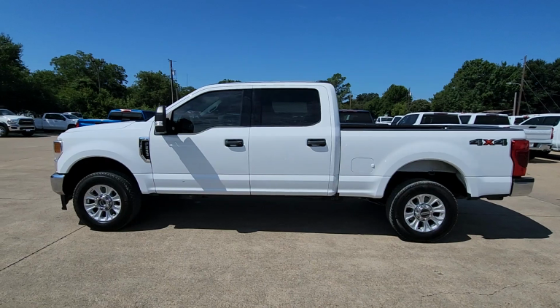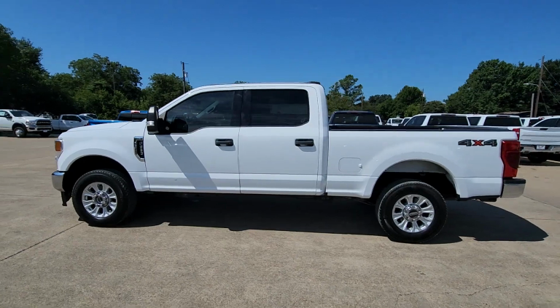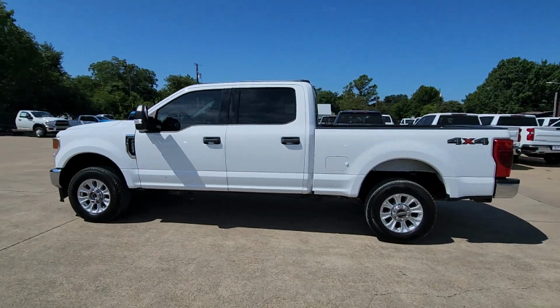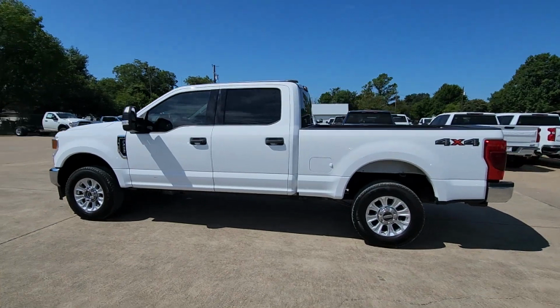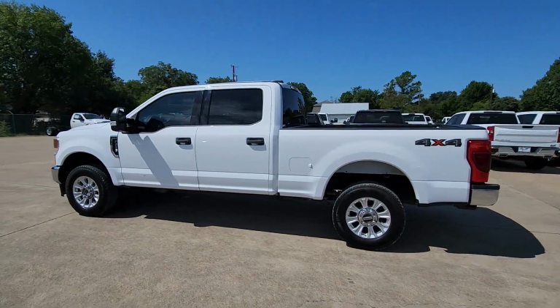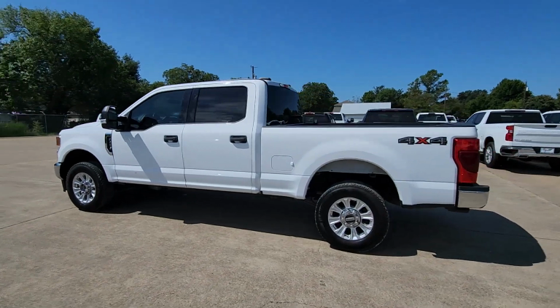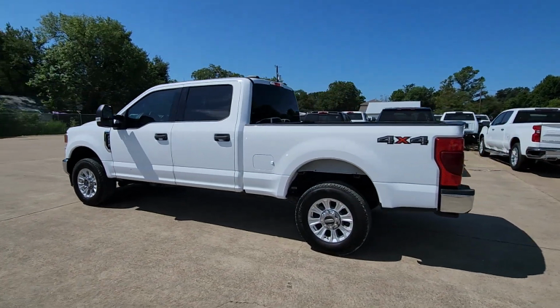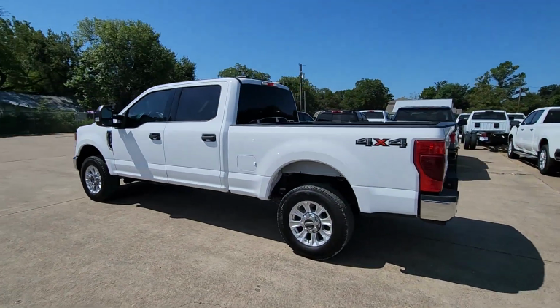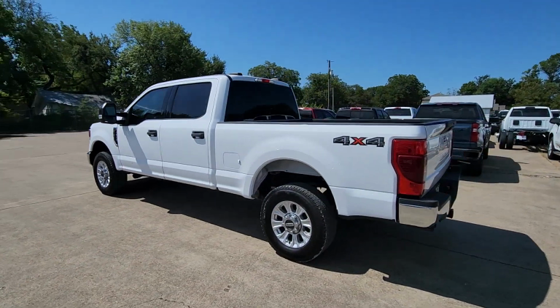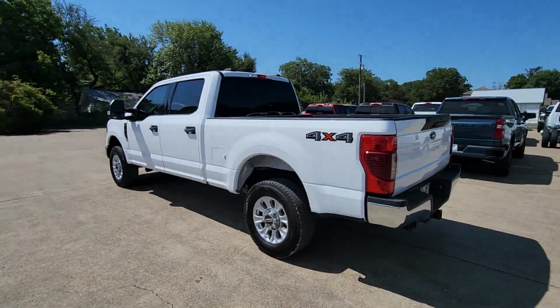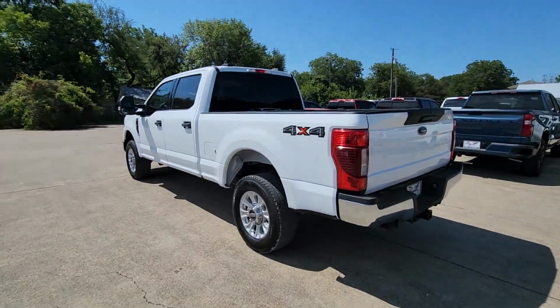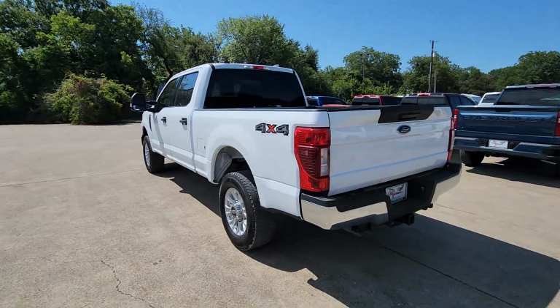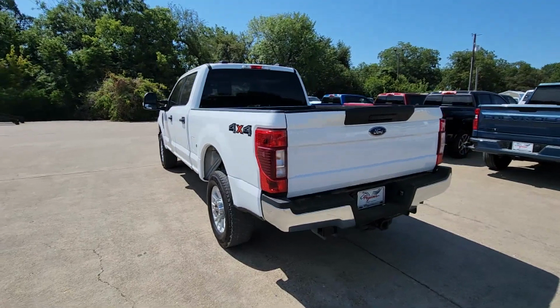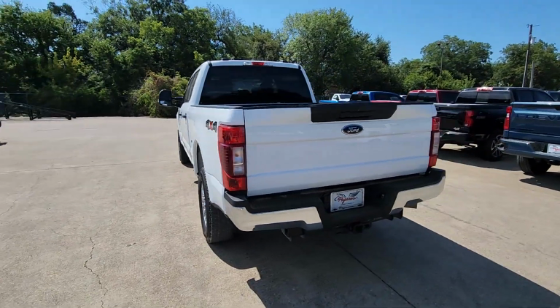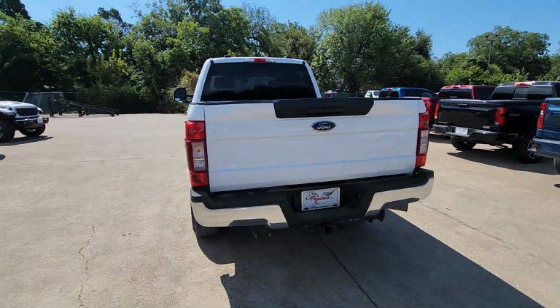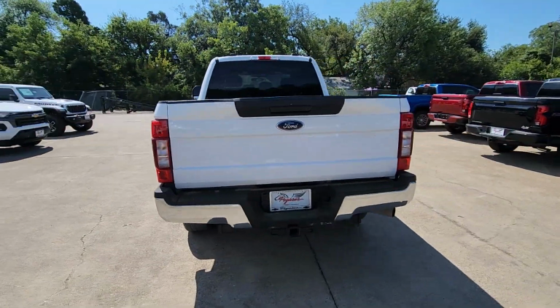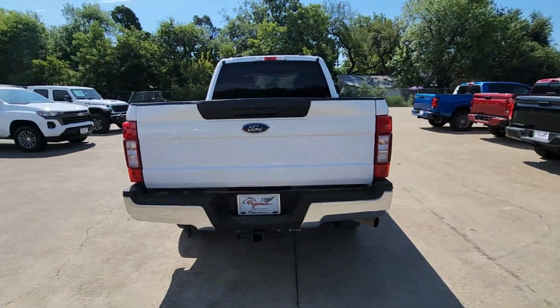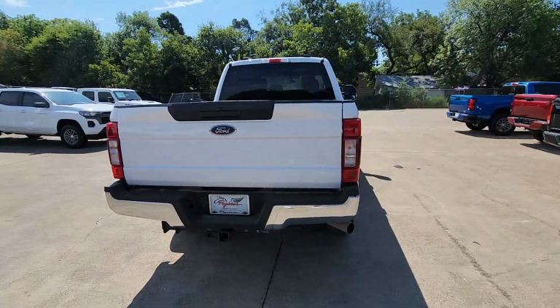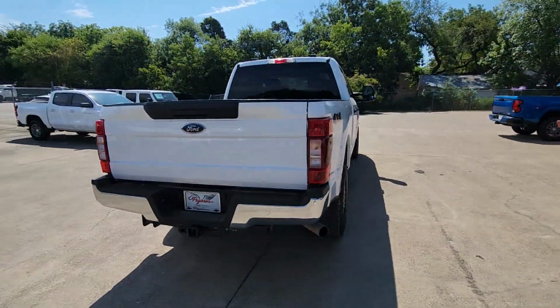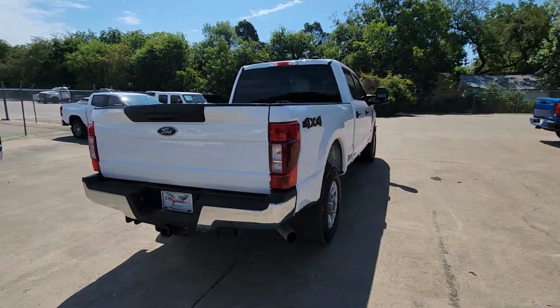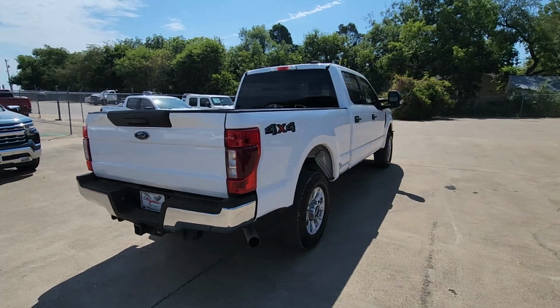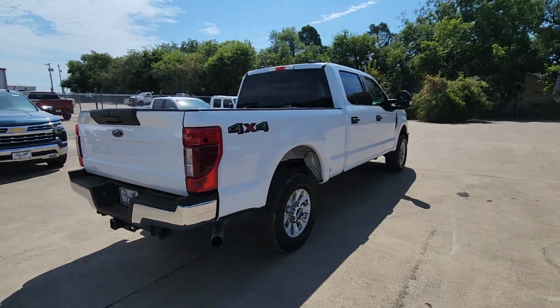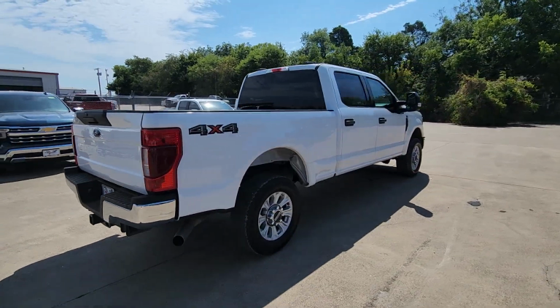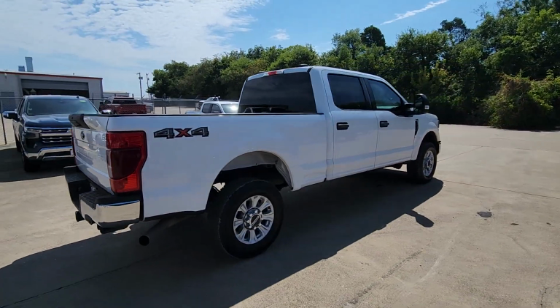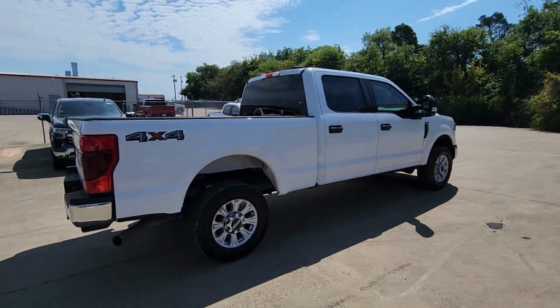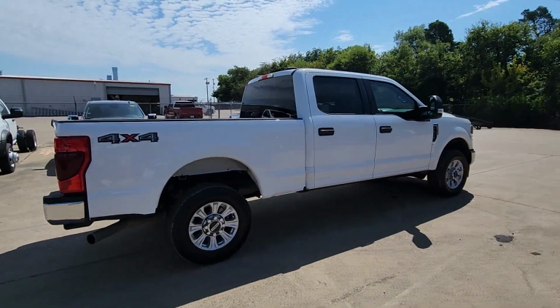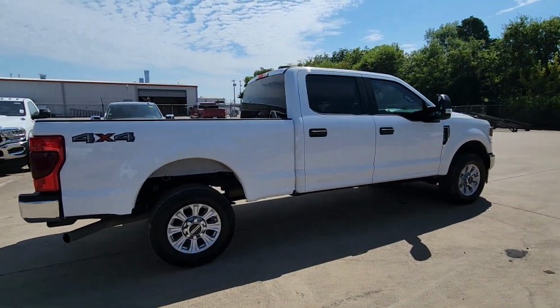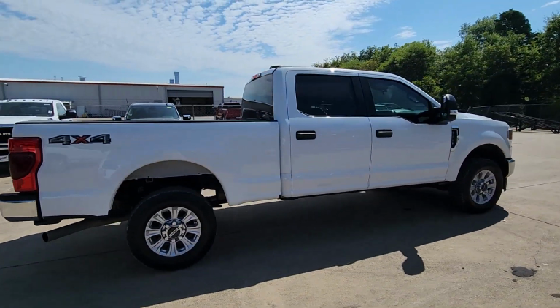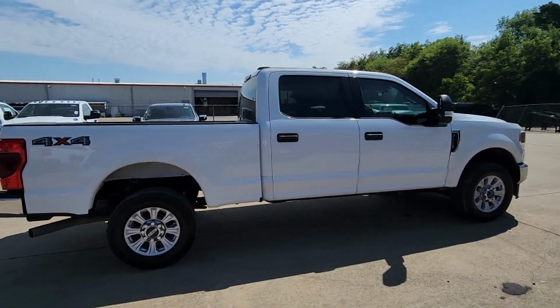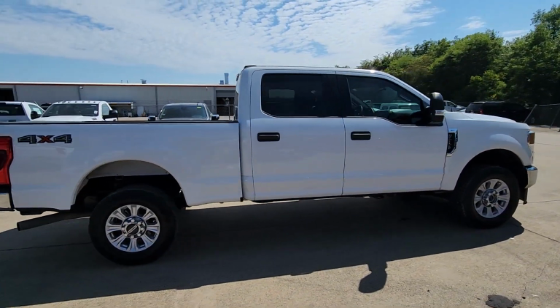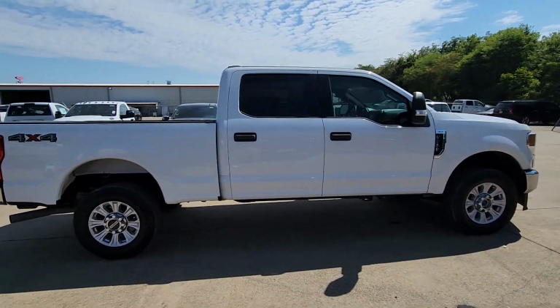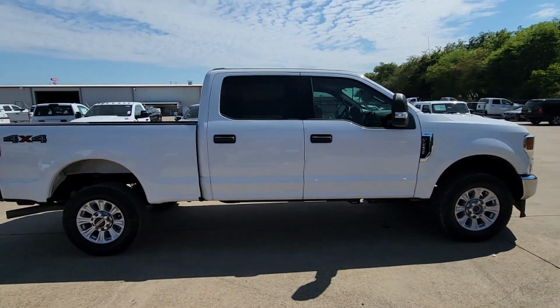Can you see yourself in the 2021 Ford F-250? This vehicle is an outstanding buy with fewer than 110,000 miles on the odometer. If you're going to do it, do it right.